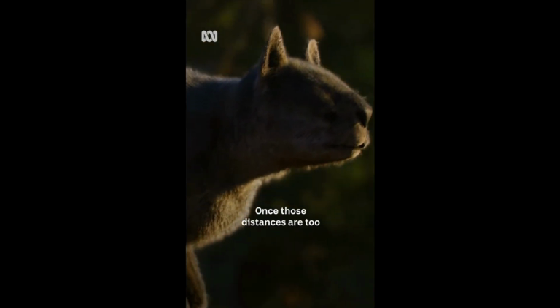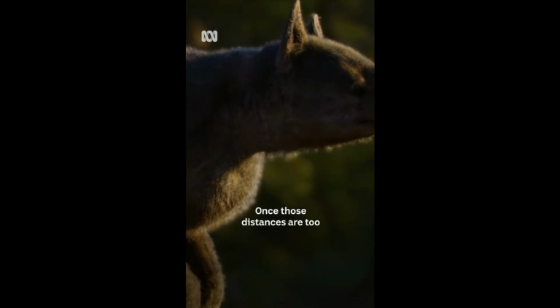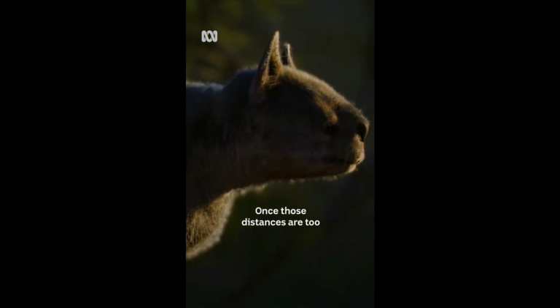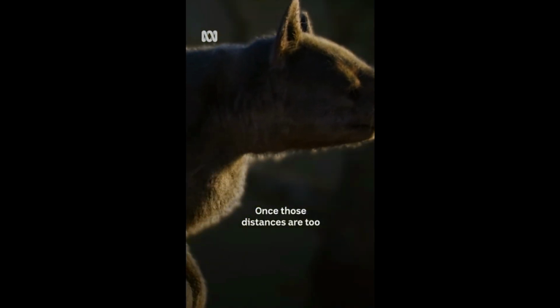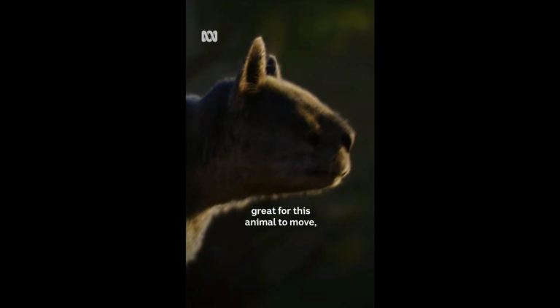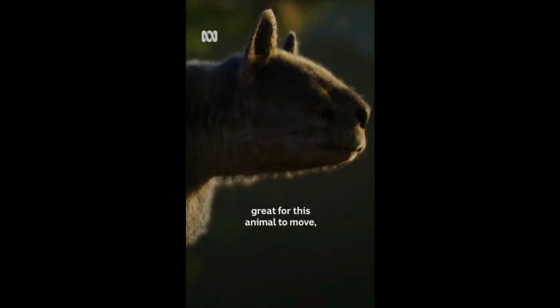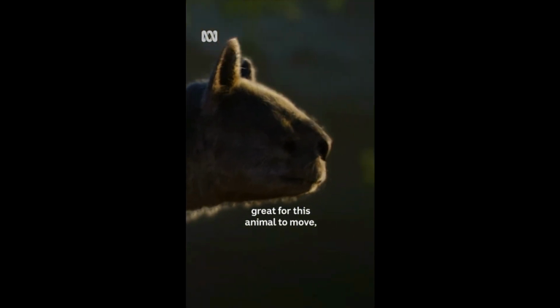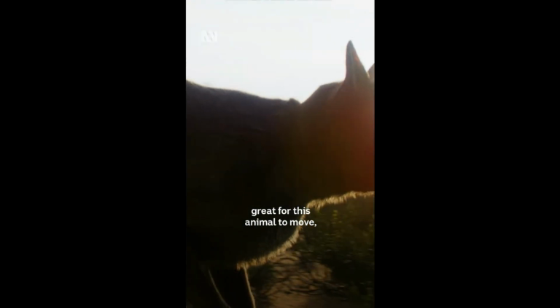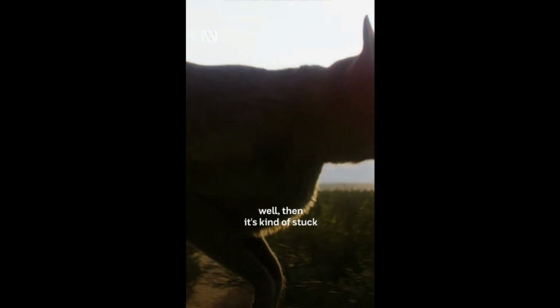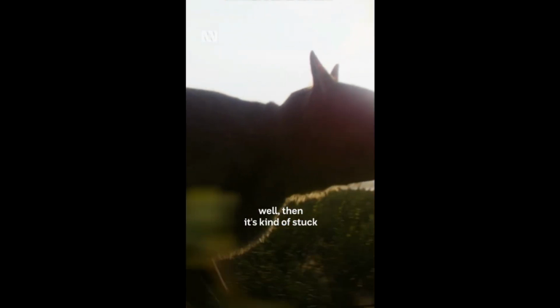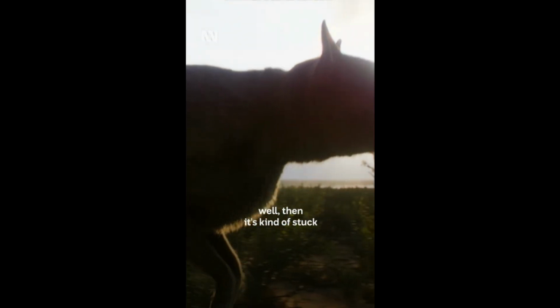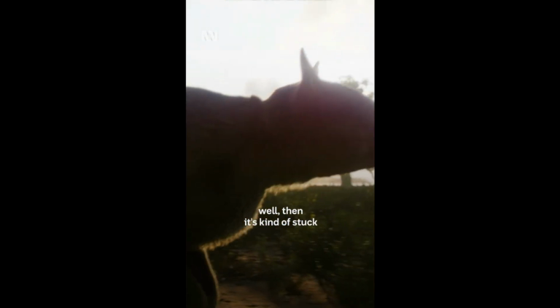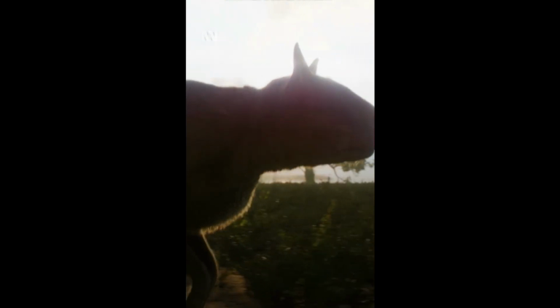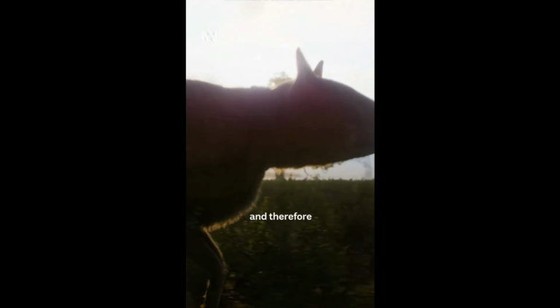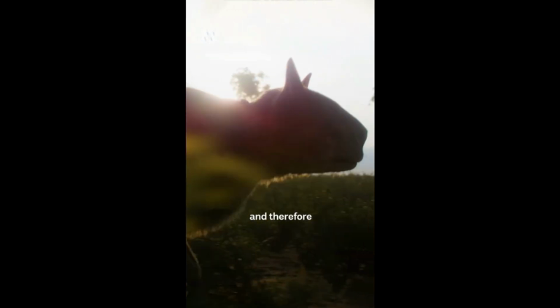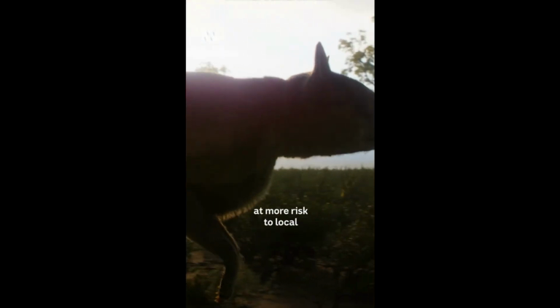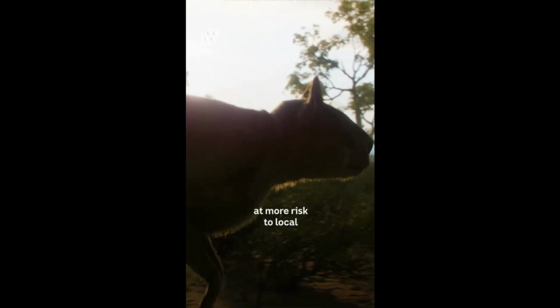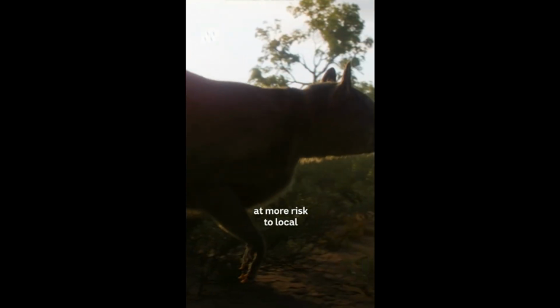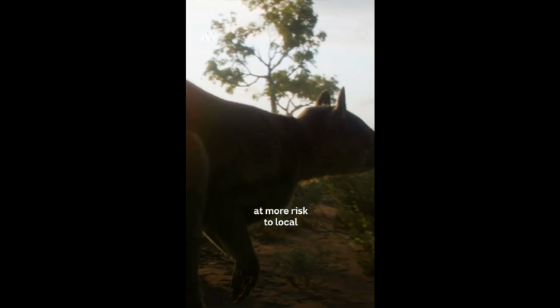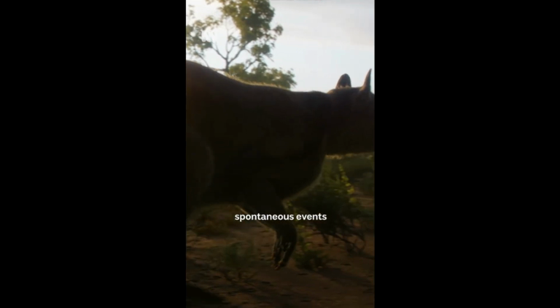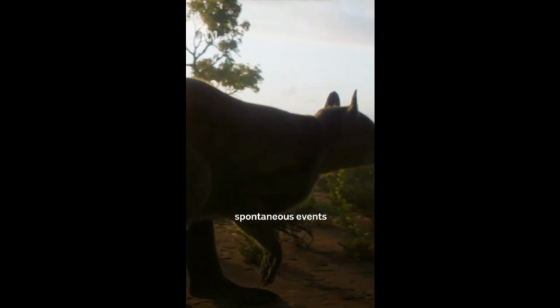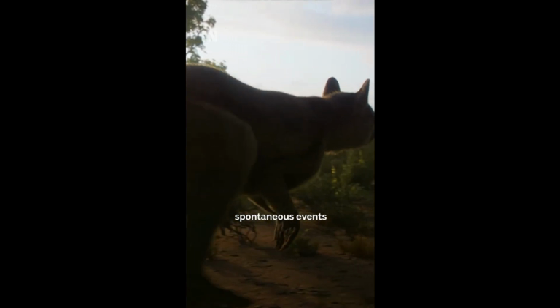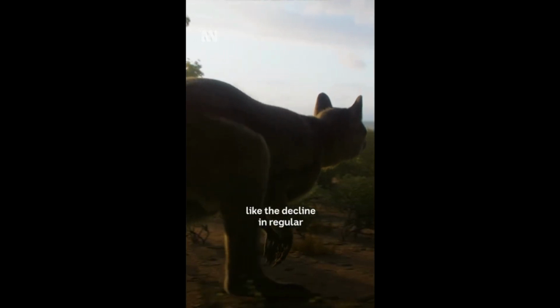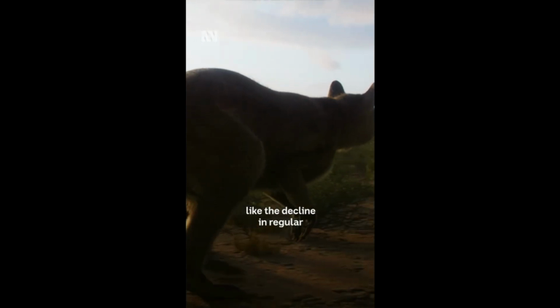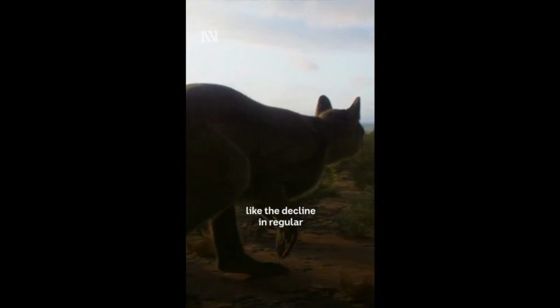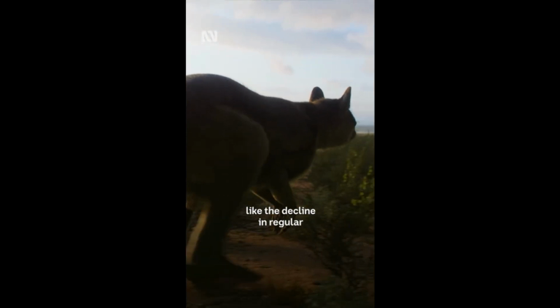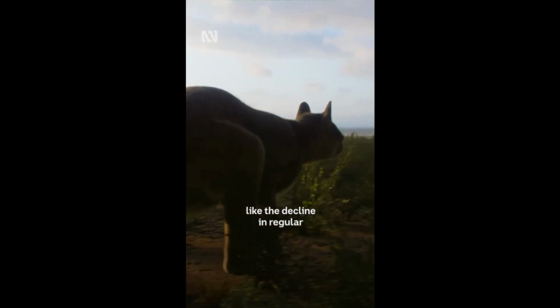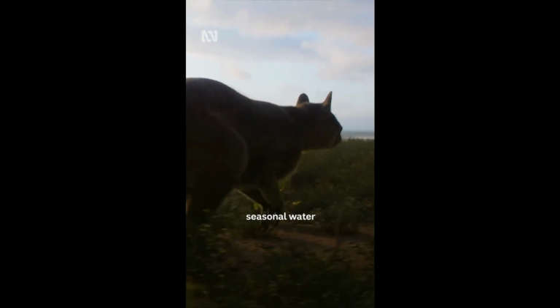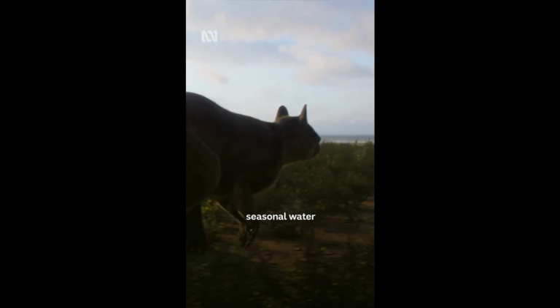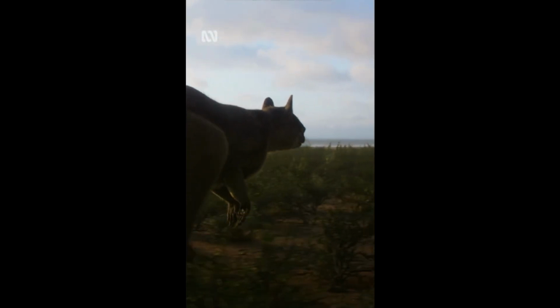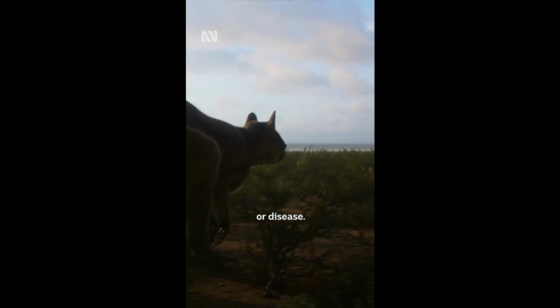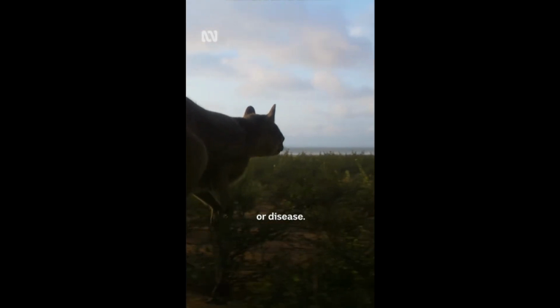Once those distances are too great for this animal to move, it's kind of stuck and therefore at more risk to local spontaneous events like the decline in regular seasonal water or disease.